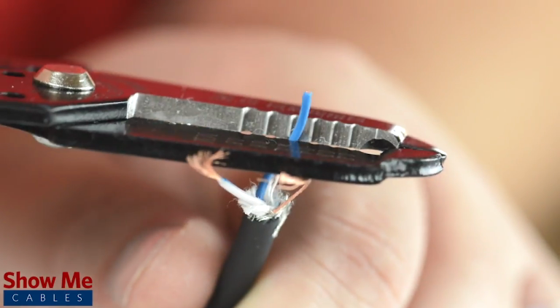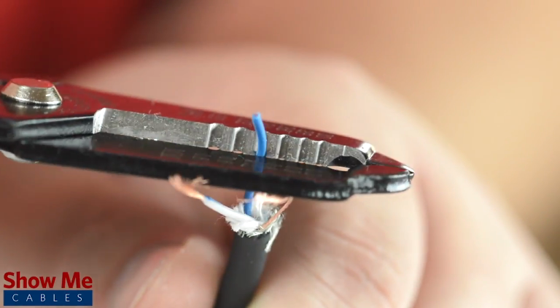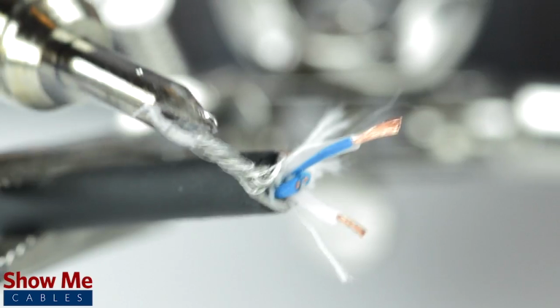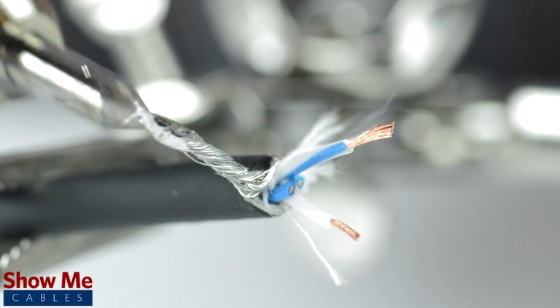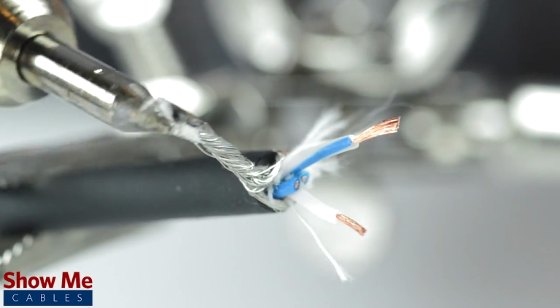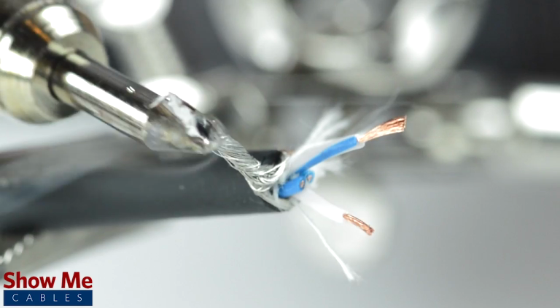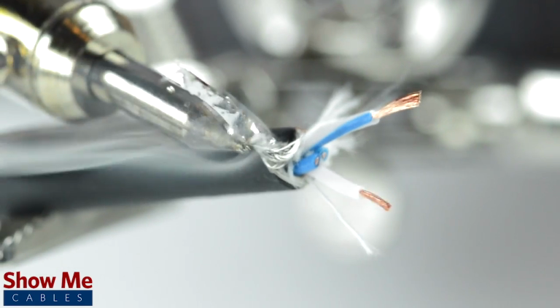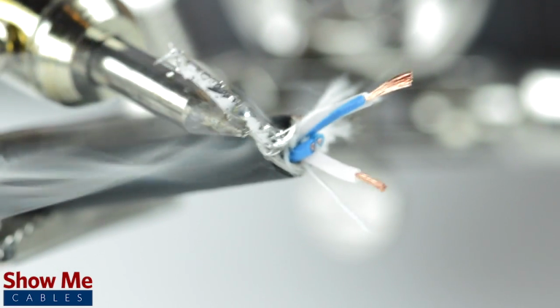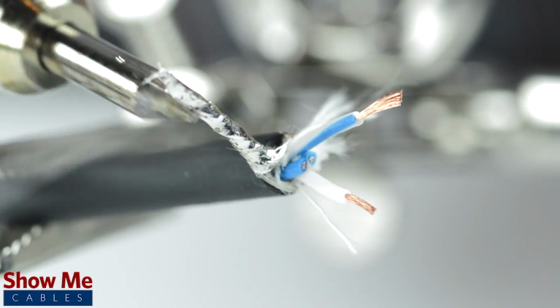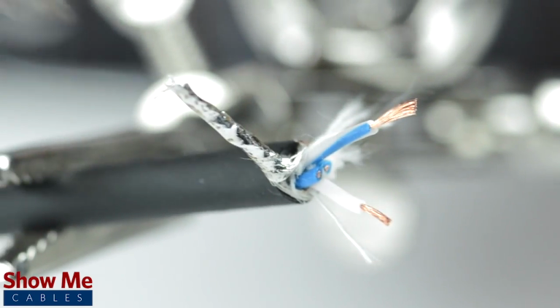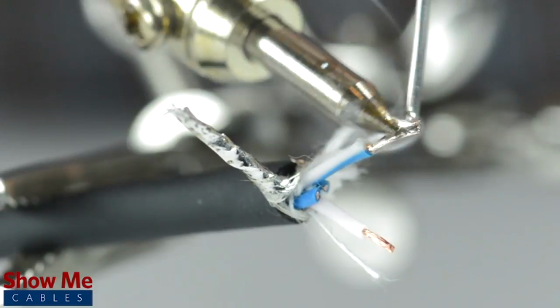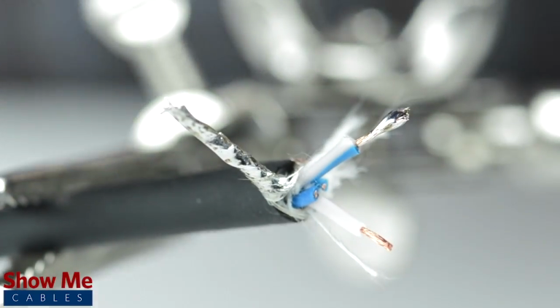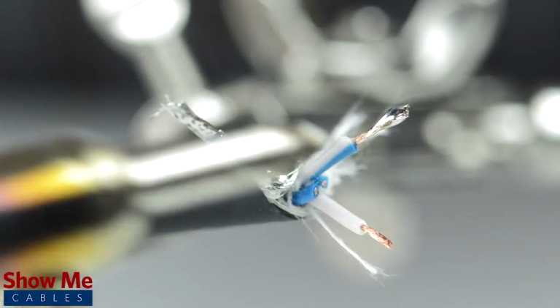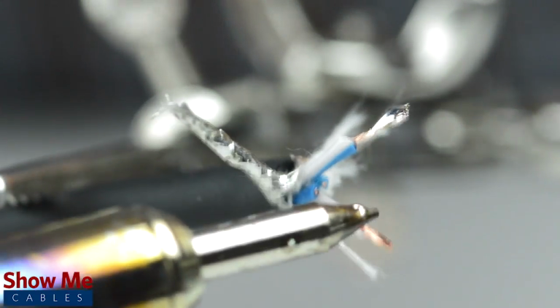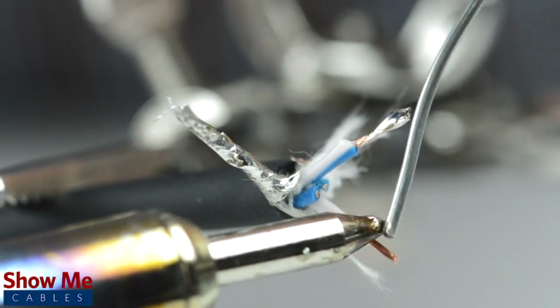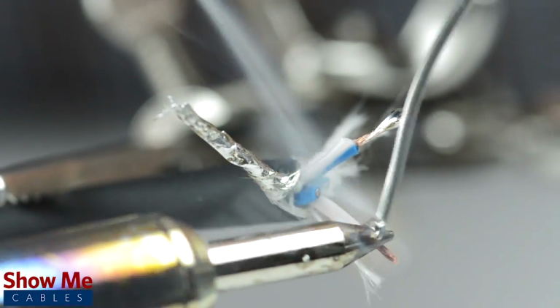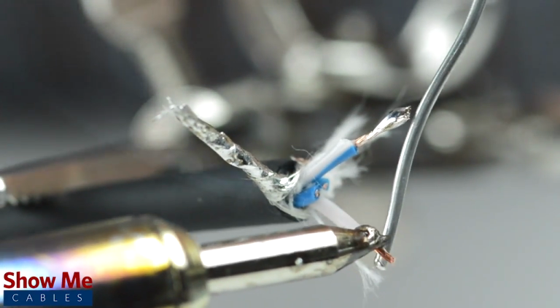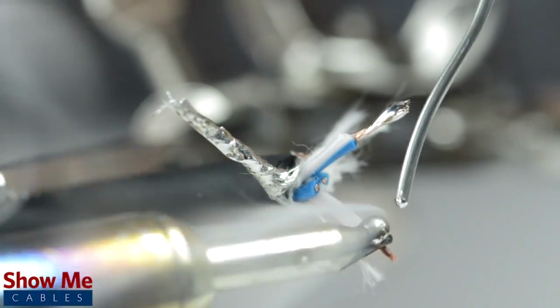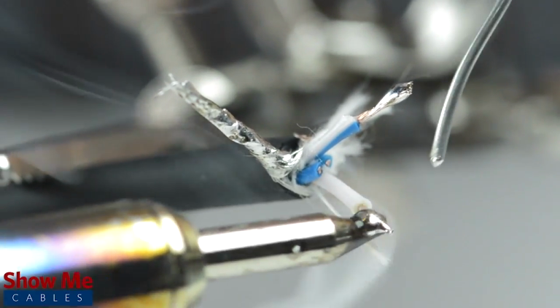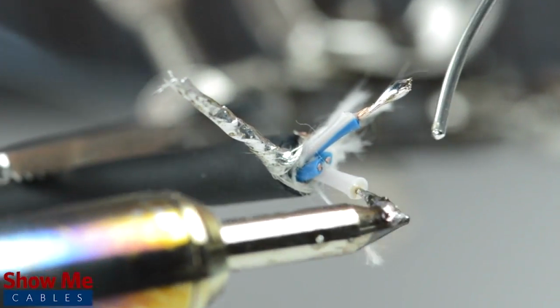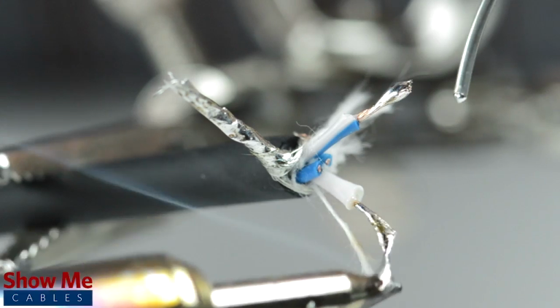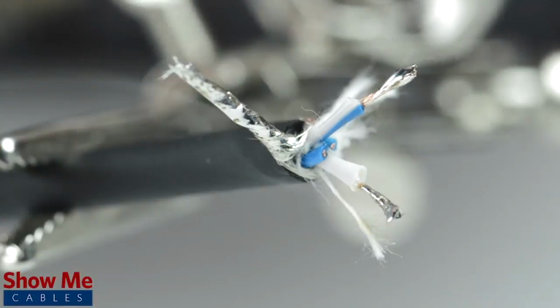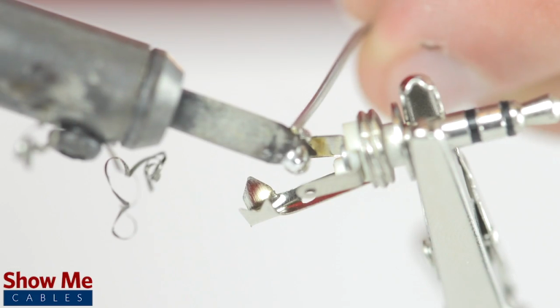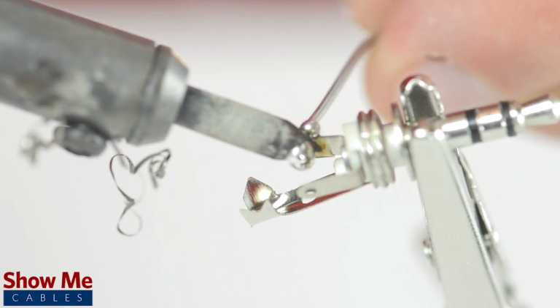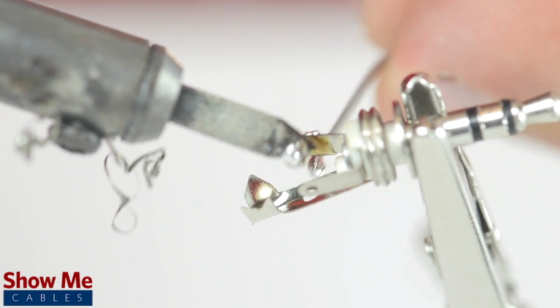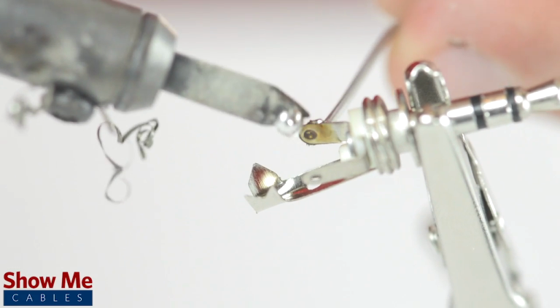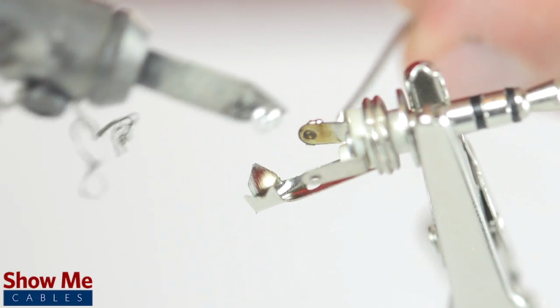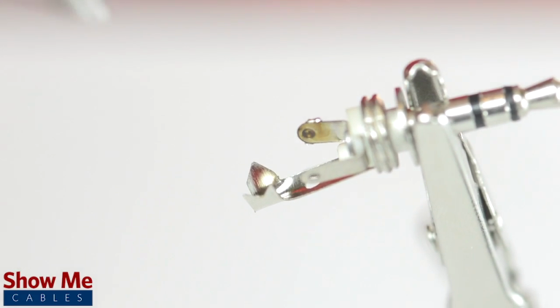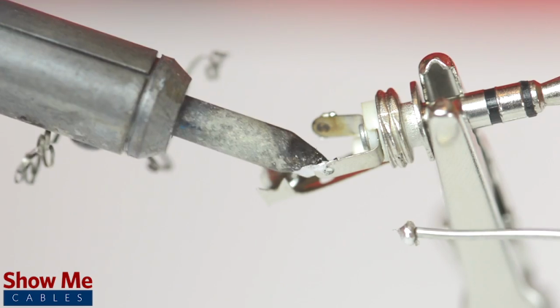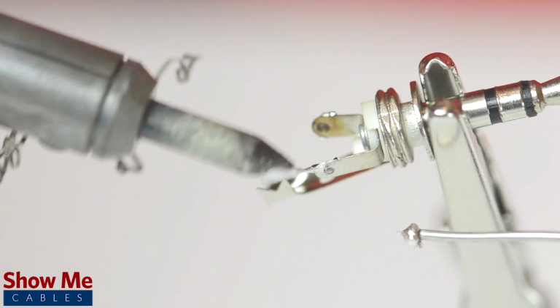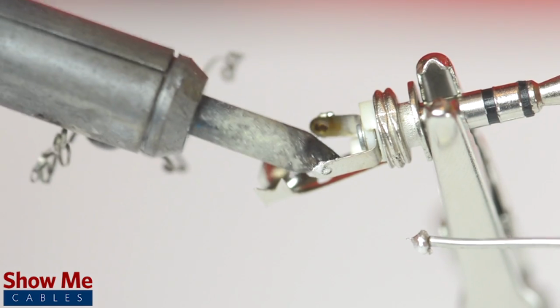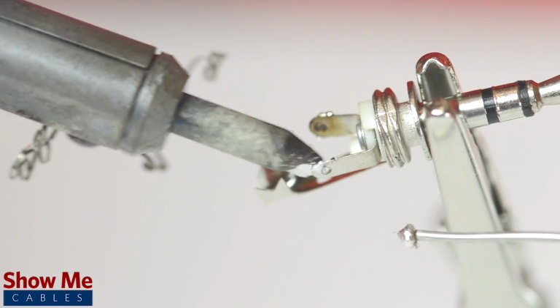Tin the conductors and shield by adding solder to the ends of each wire. Tinning helps make a more lasting and professional bond. Take the connector and with a vise or helping hands, tin the solder points on the connector.